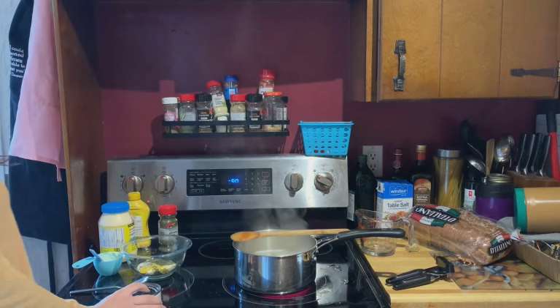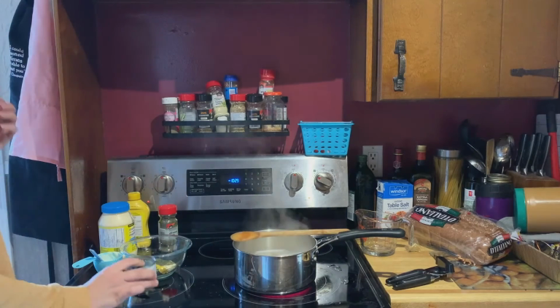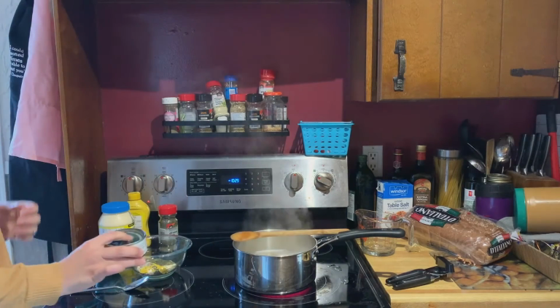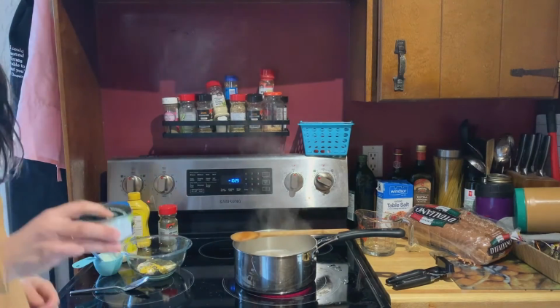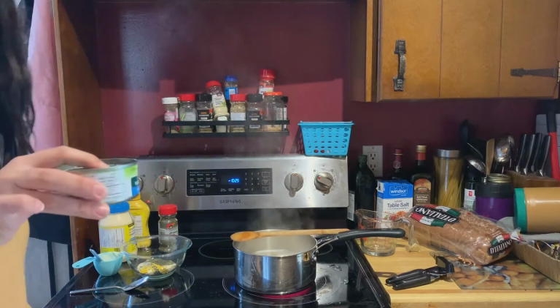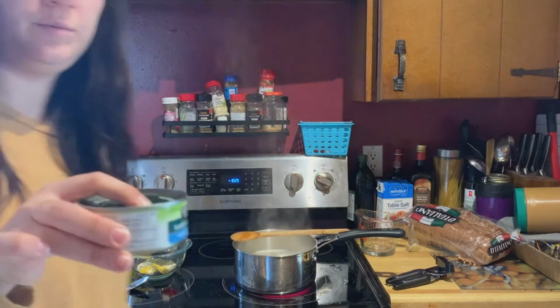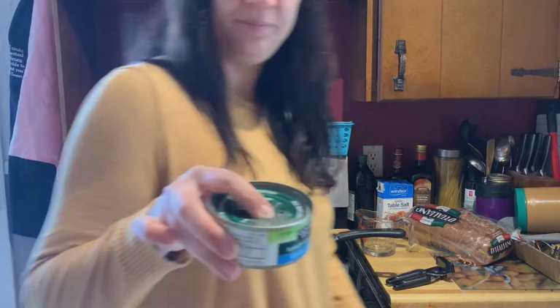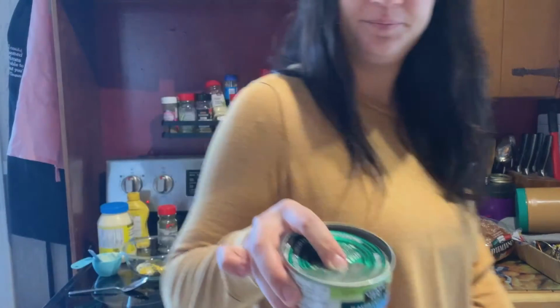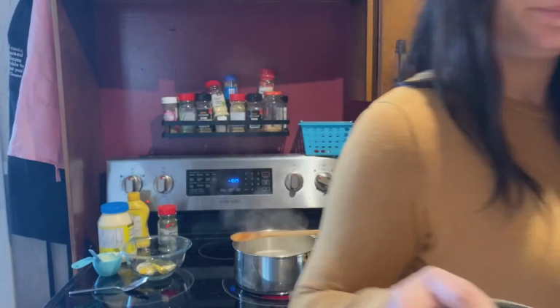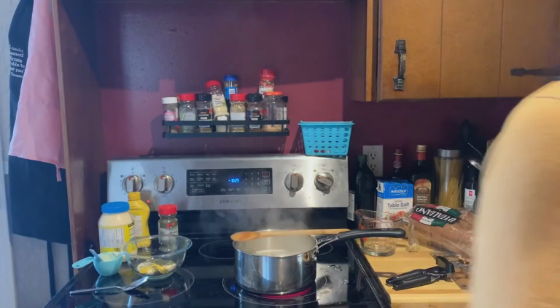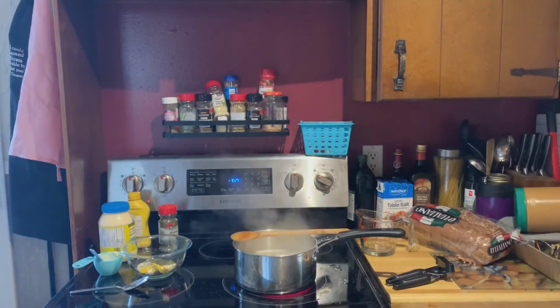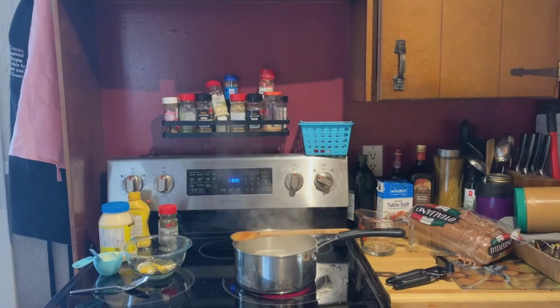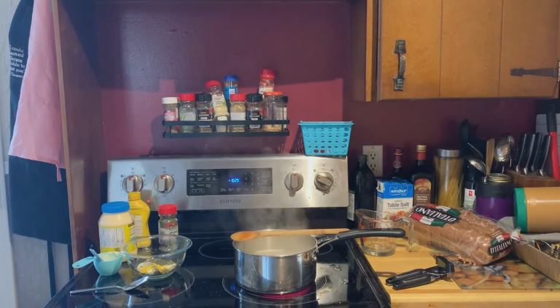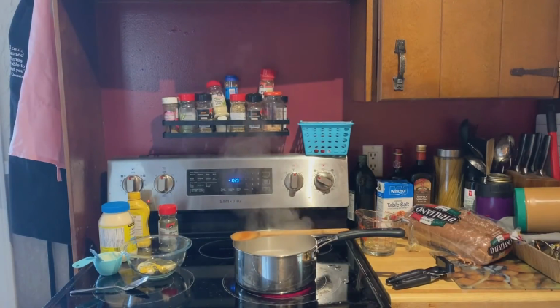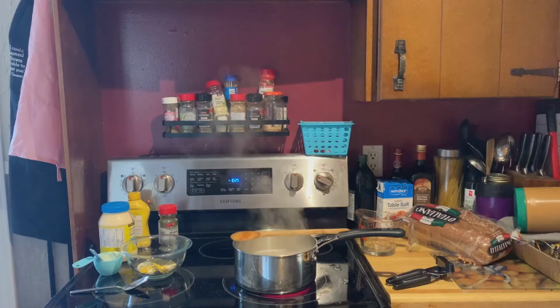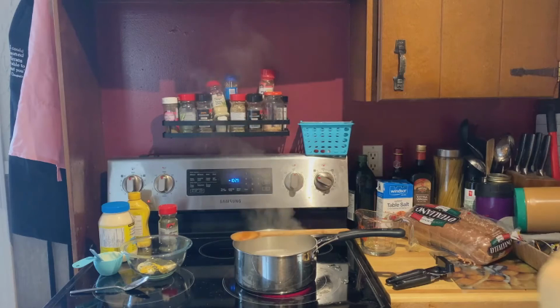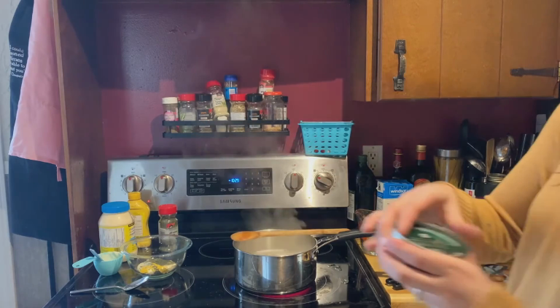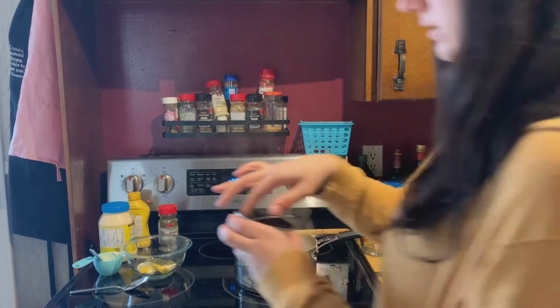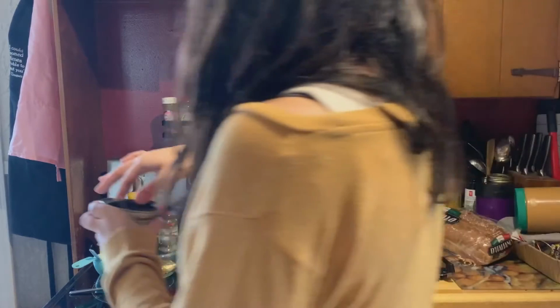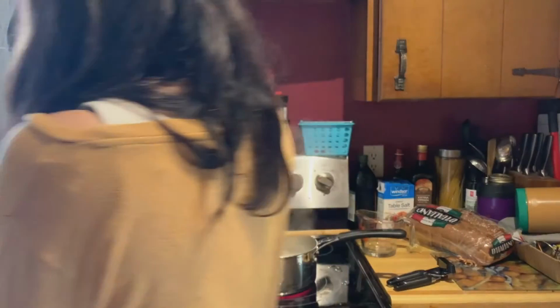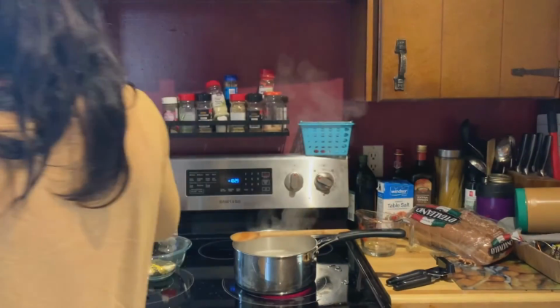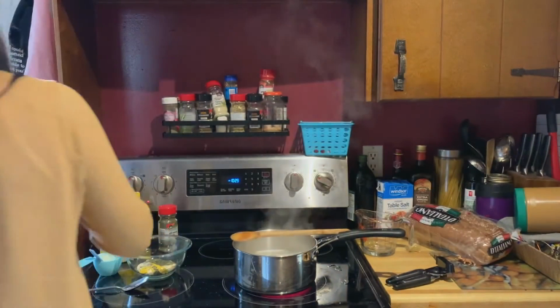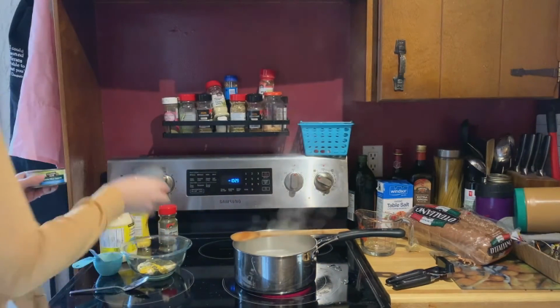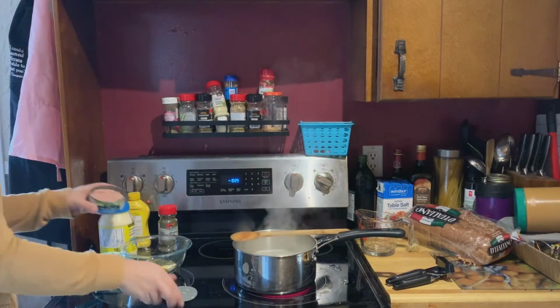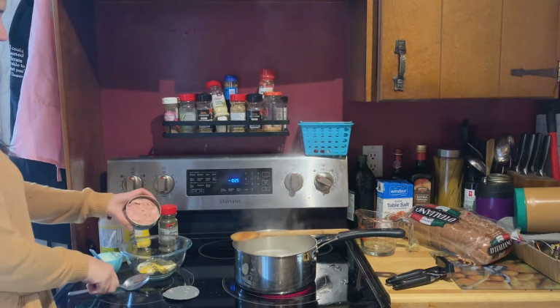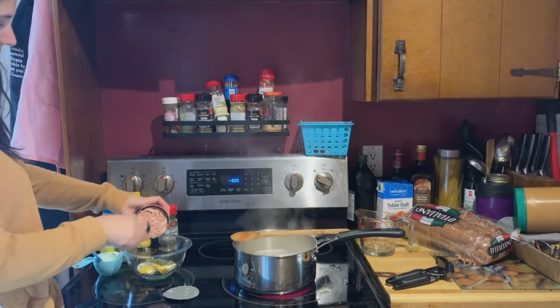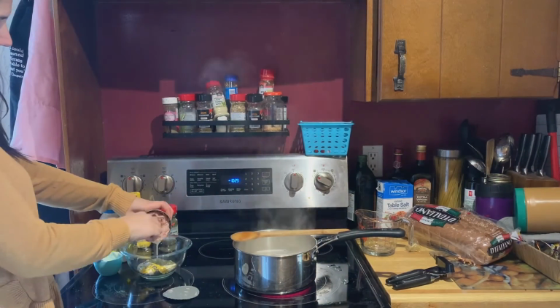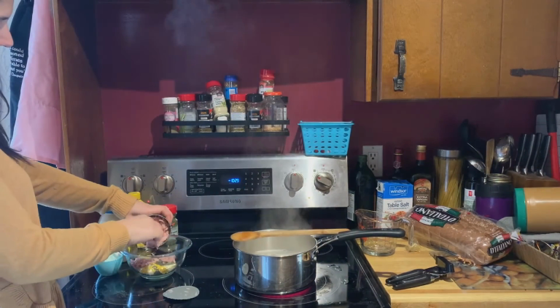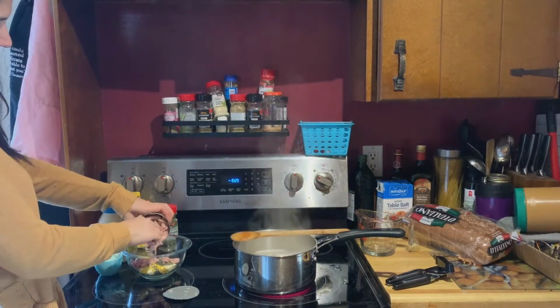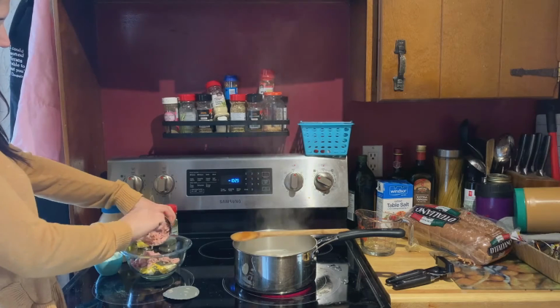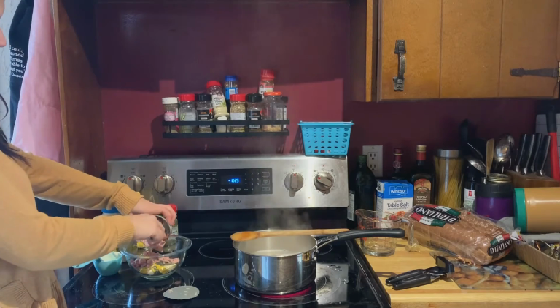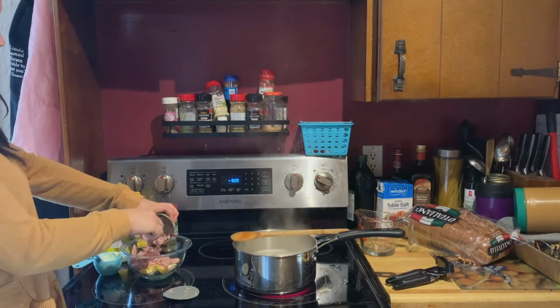Strain the liquid out — you just keep the lid on a little bit and pour out the liquid and keep all of that good tuna in the can. Next you pour it out into your mixture.